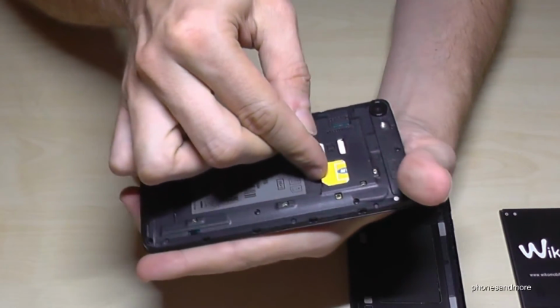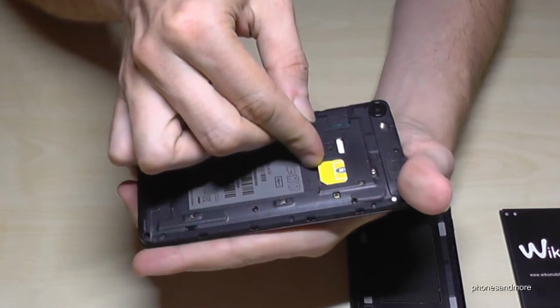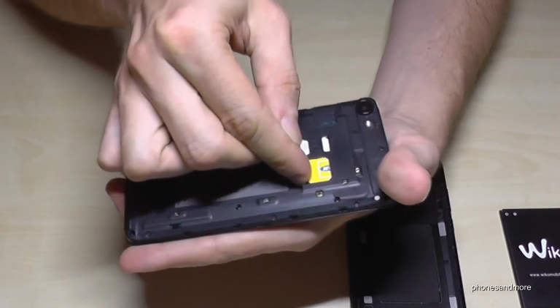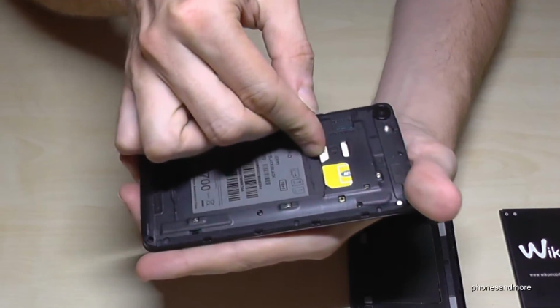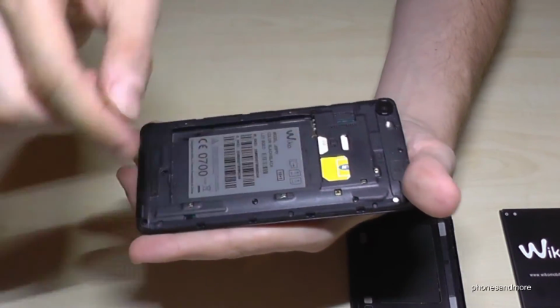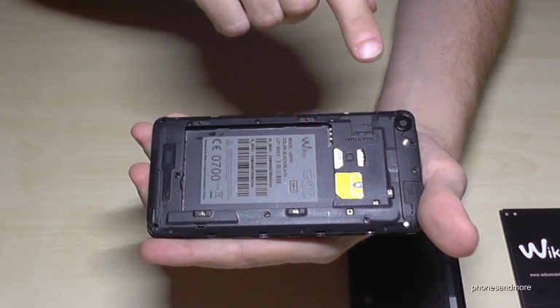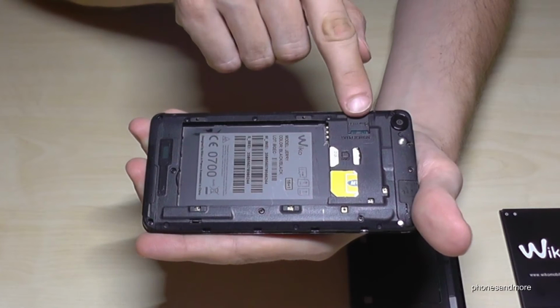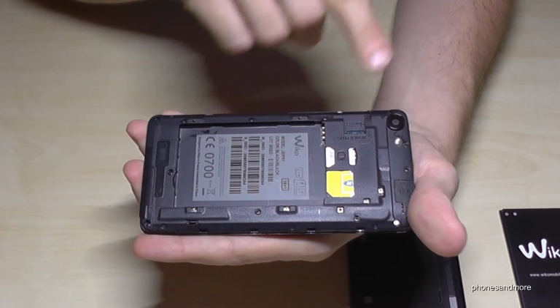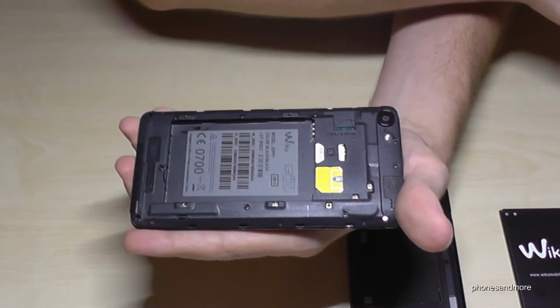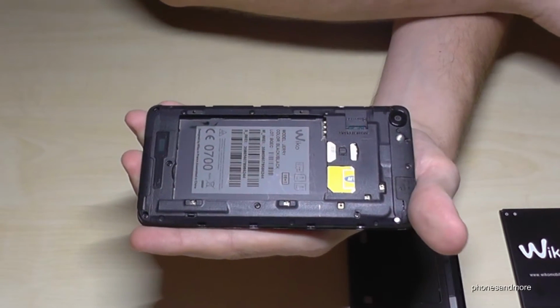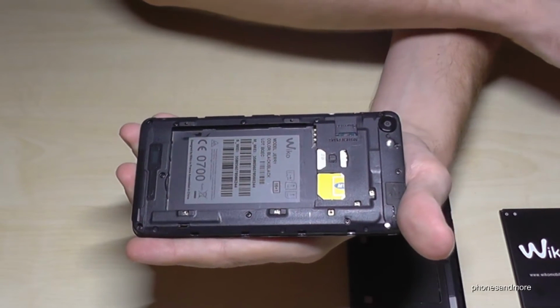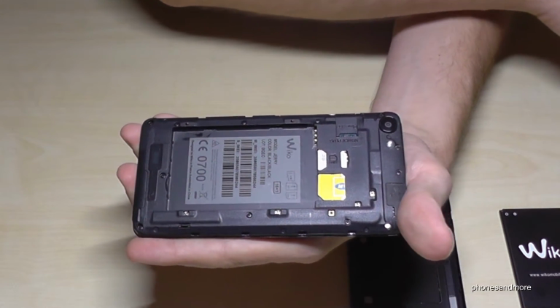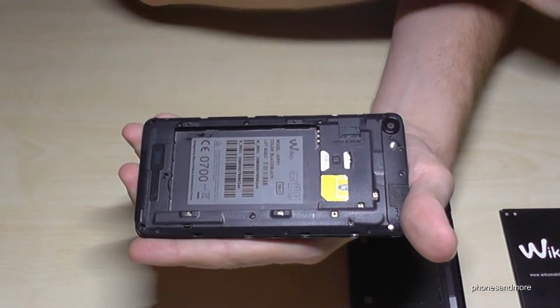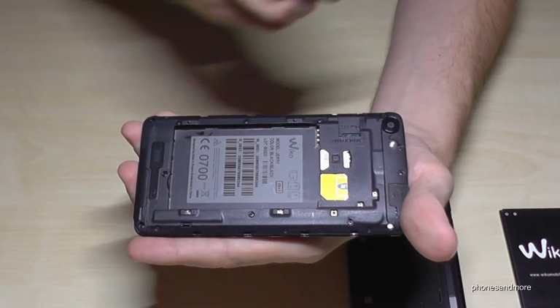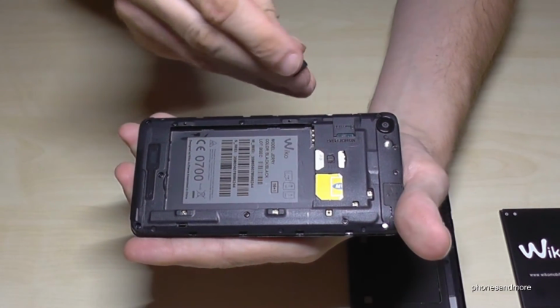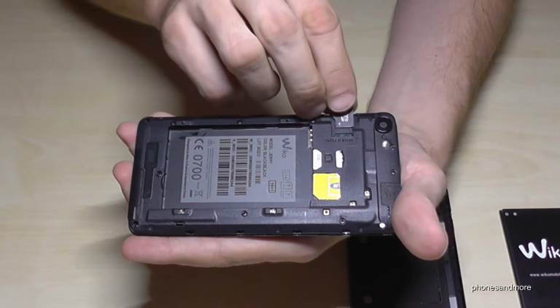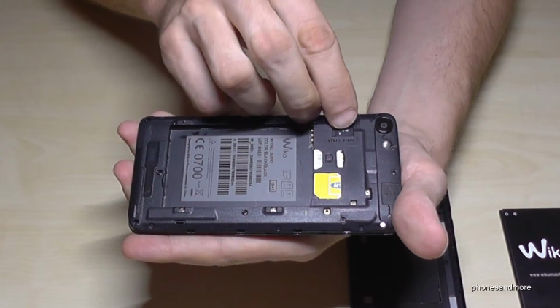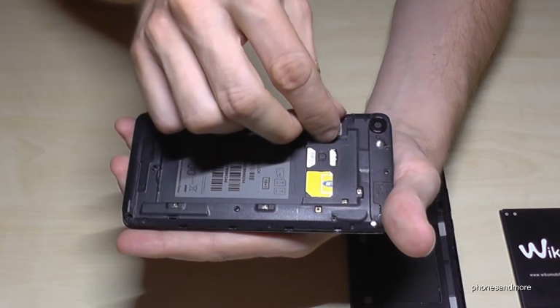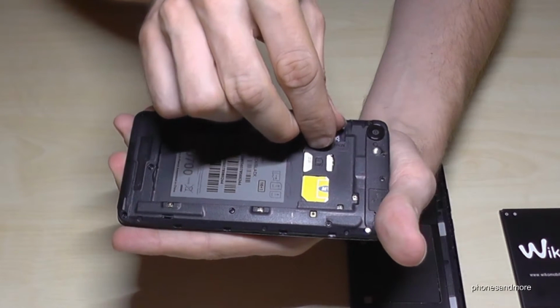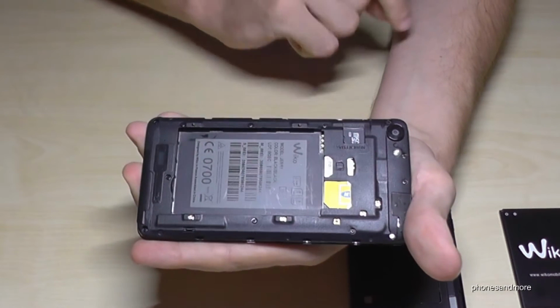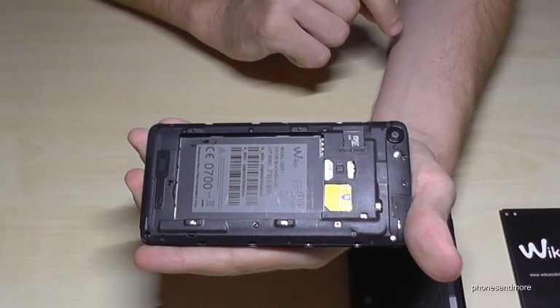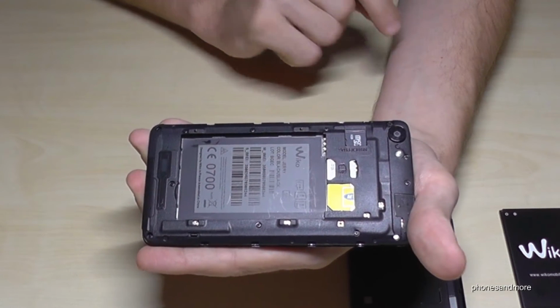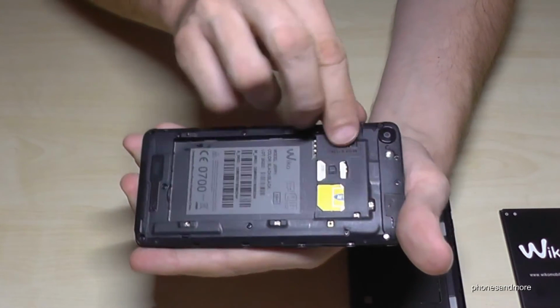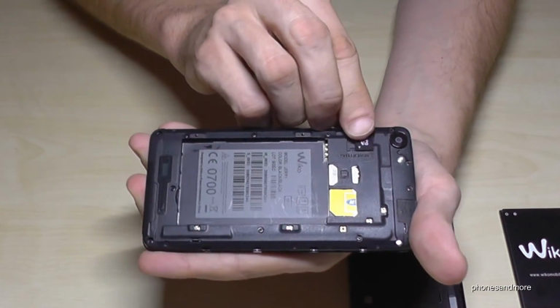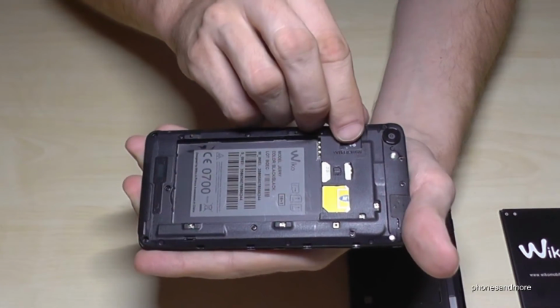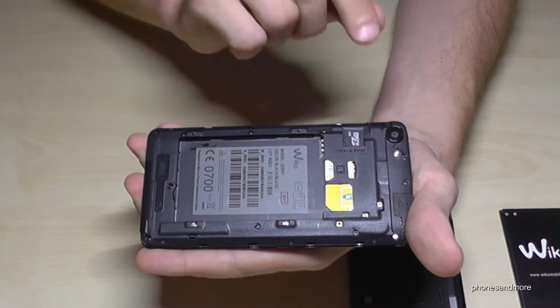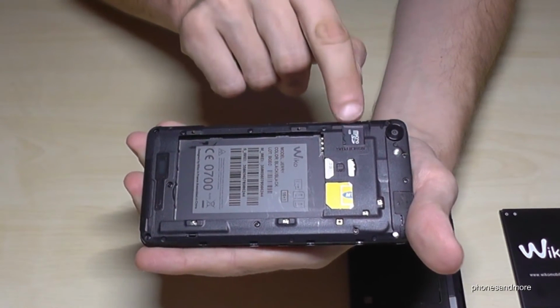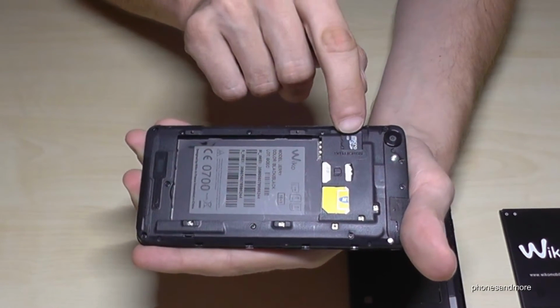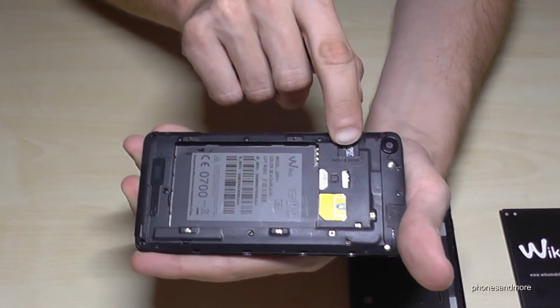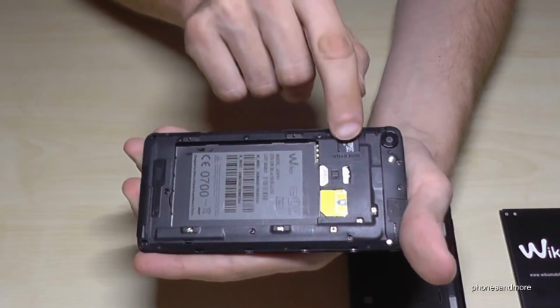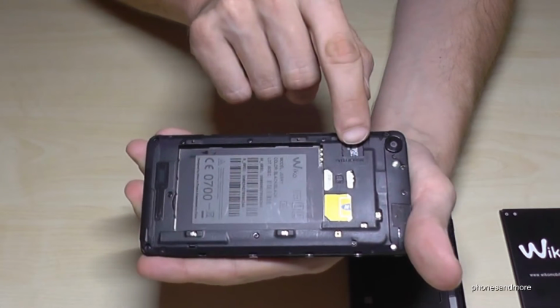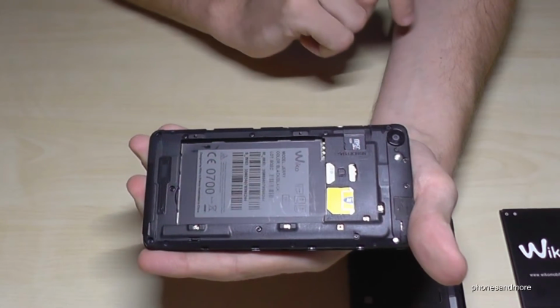Be sure that the SIM card is completely inserted. If you want, you can also extend the memory with a micro SD card — like this — and press a bit so it is inside.